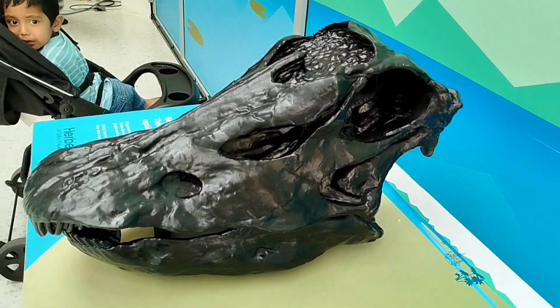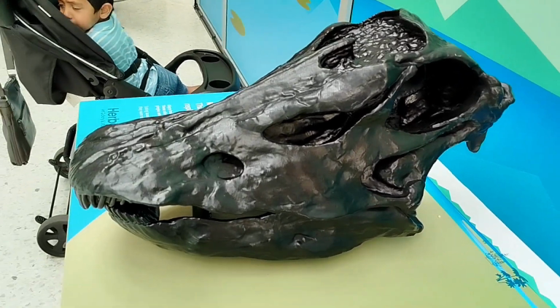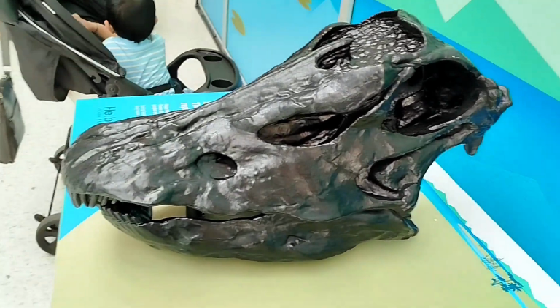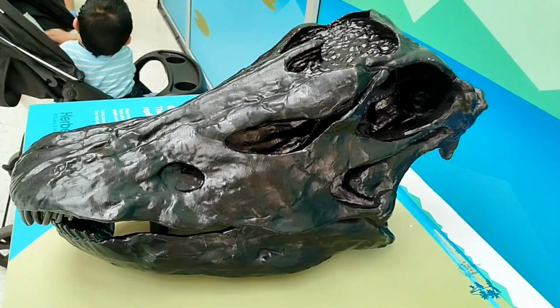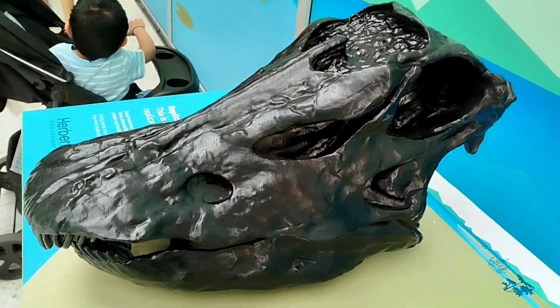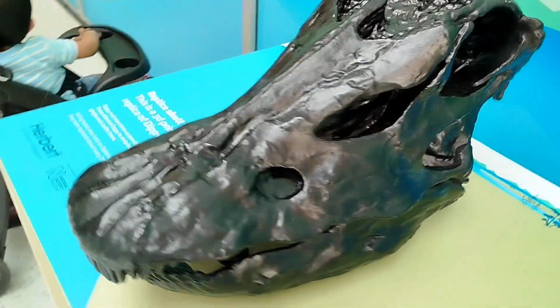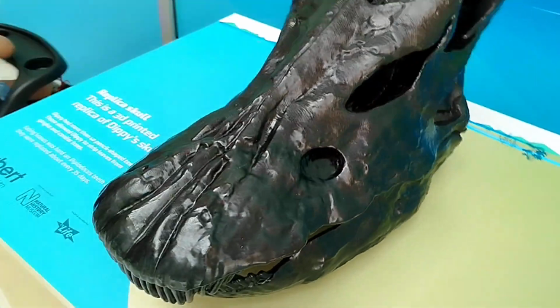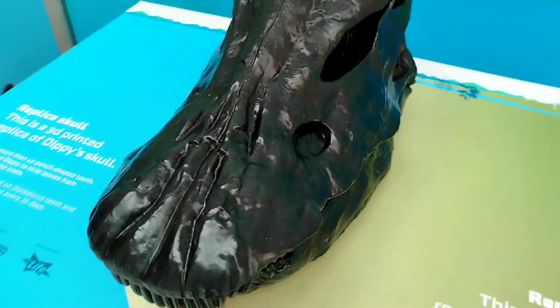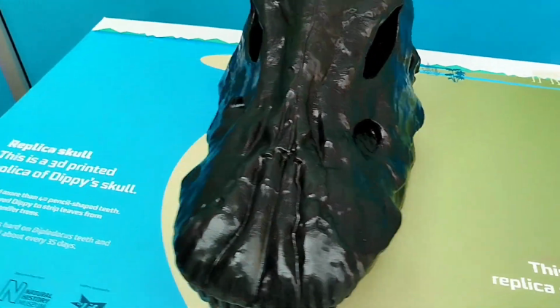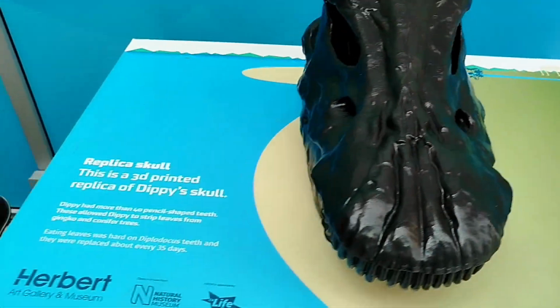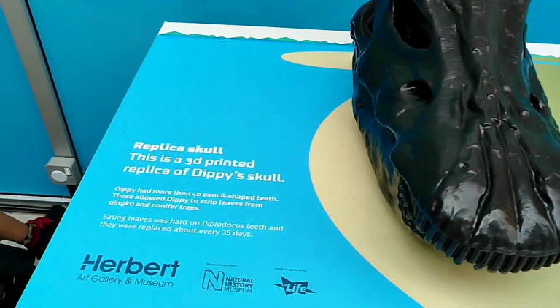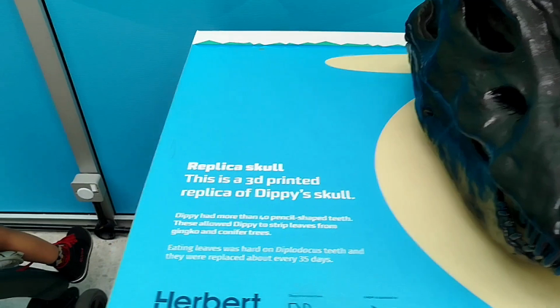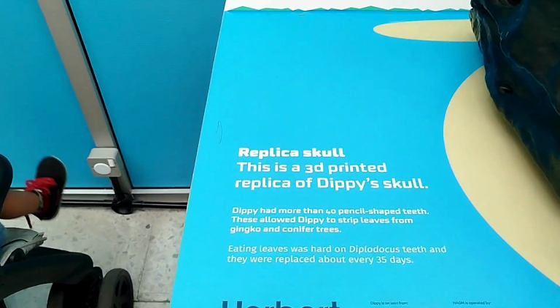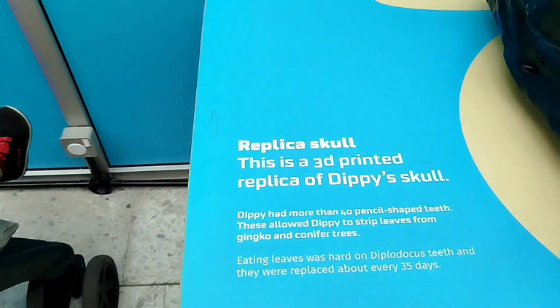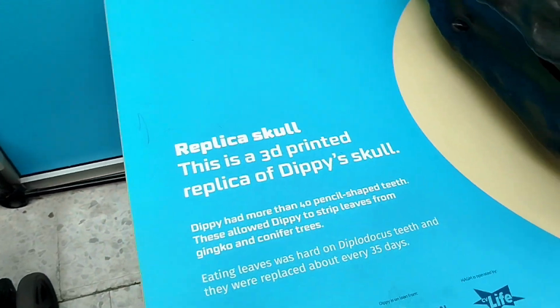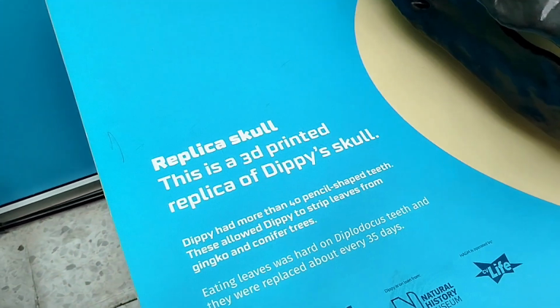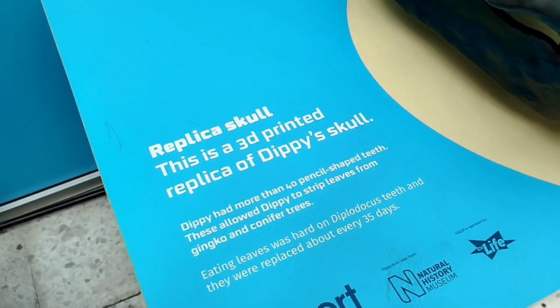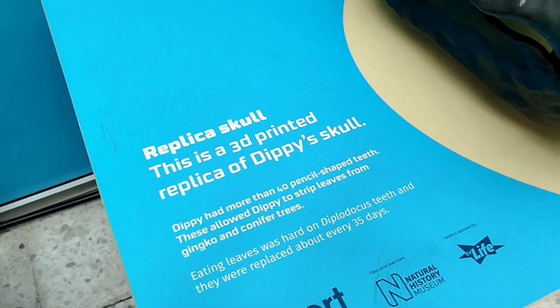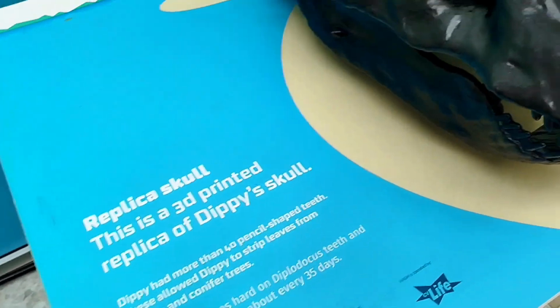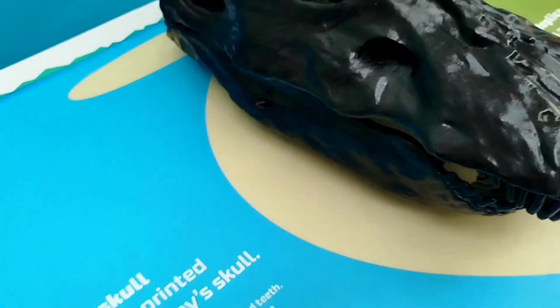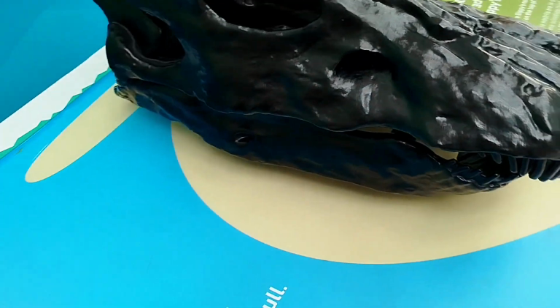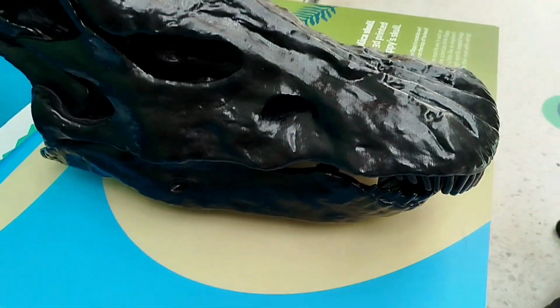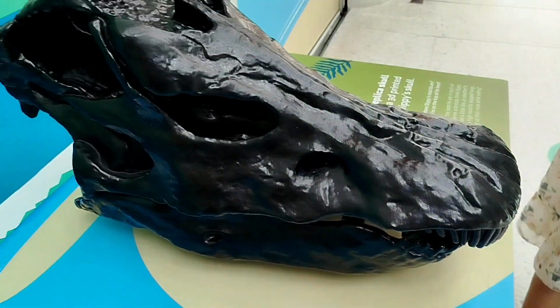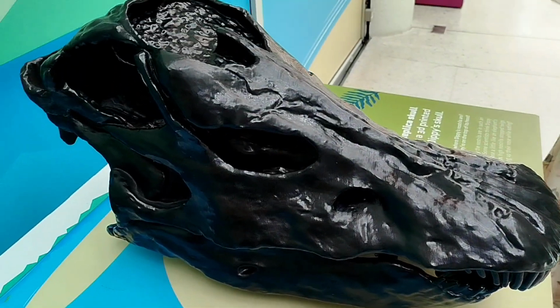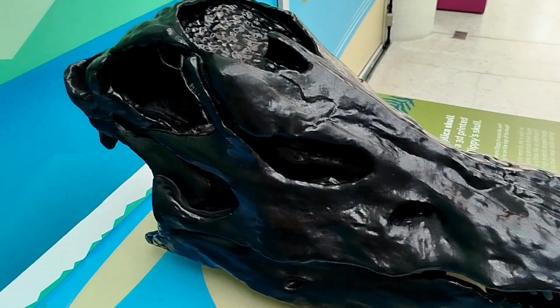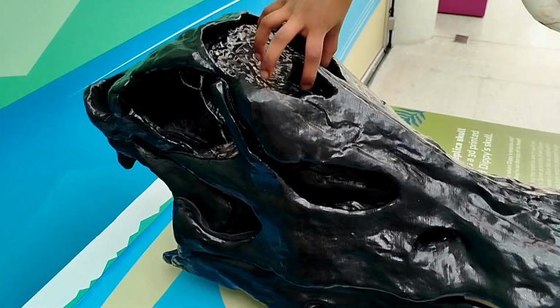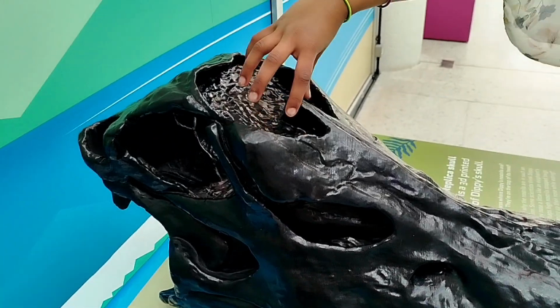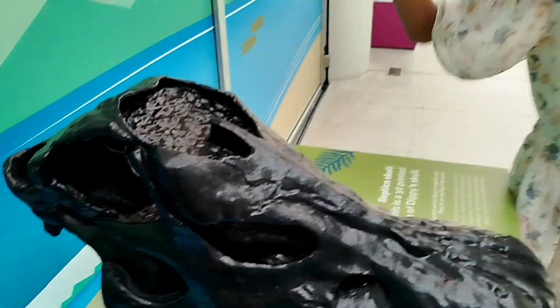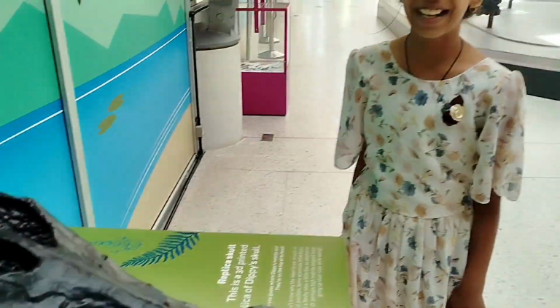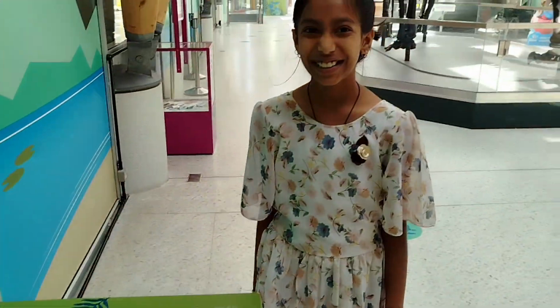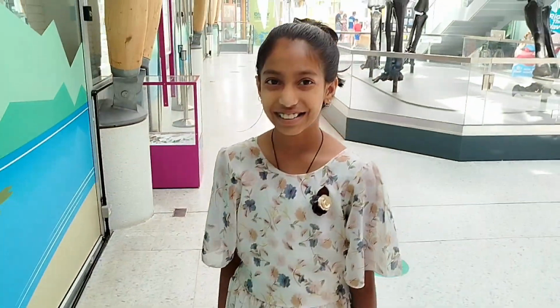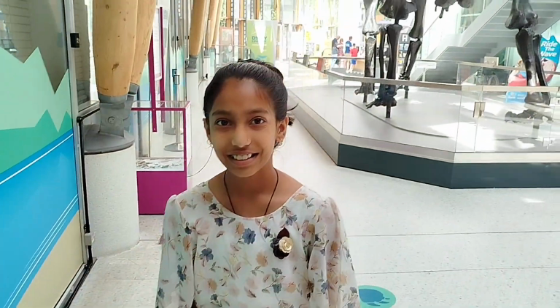Hi, this is Debbie the dinosaur's skull. It has many pencil-shaped teeth. Debbie the dinosaur breathes from the nostrils there.